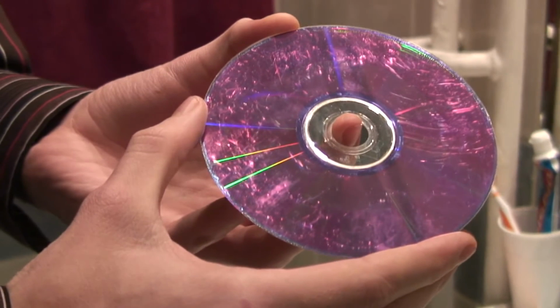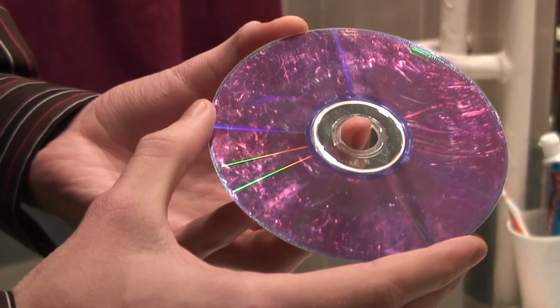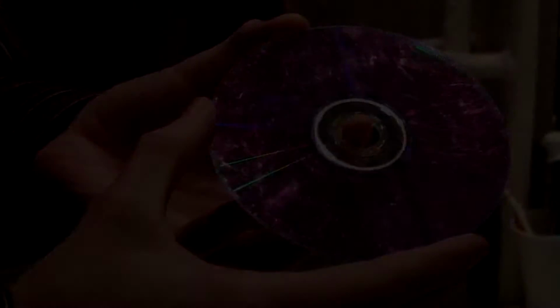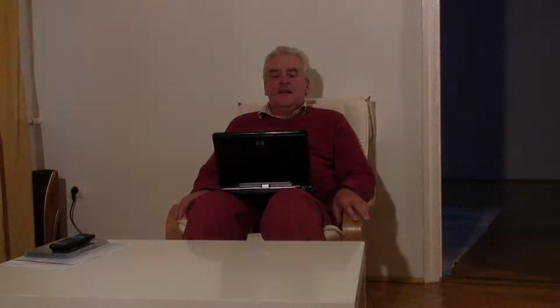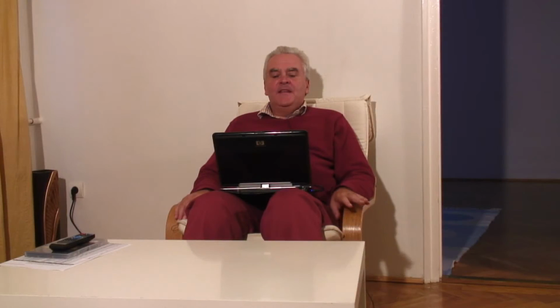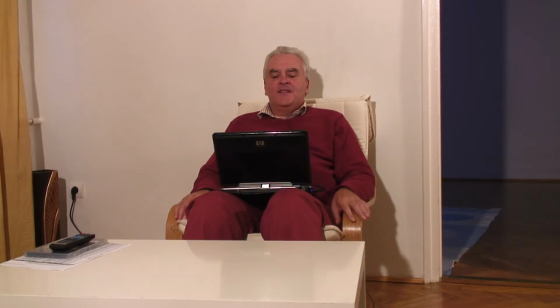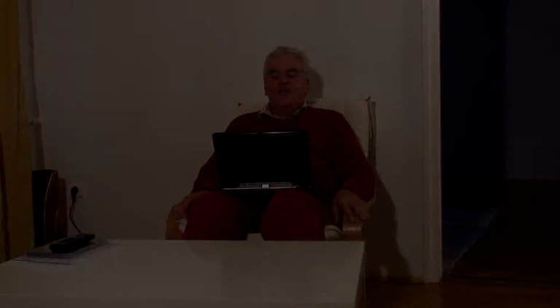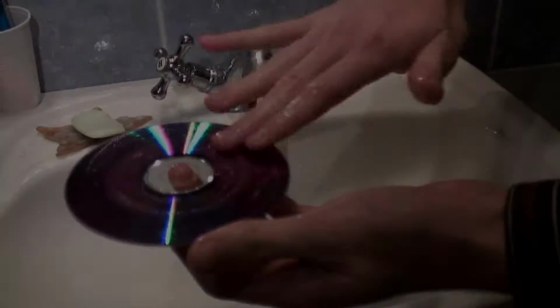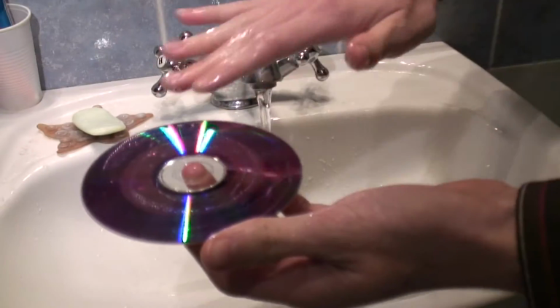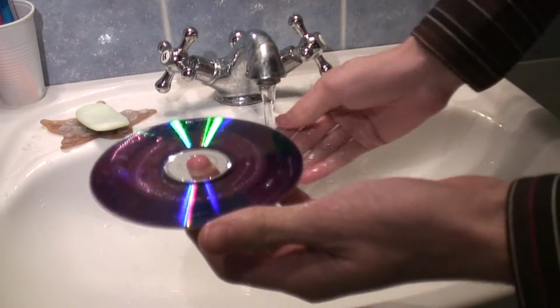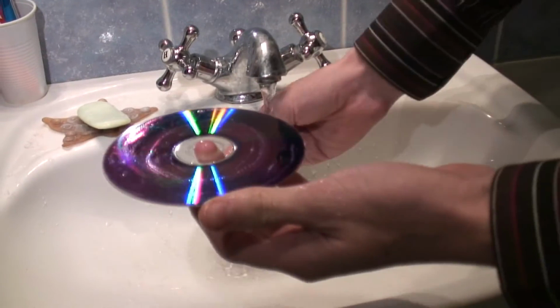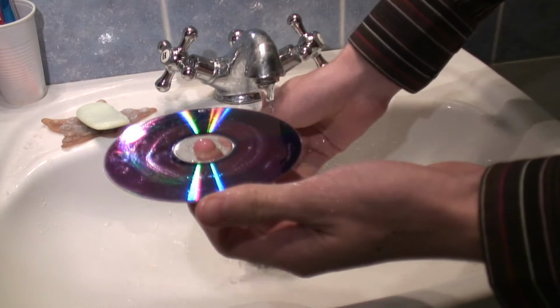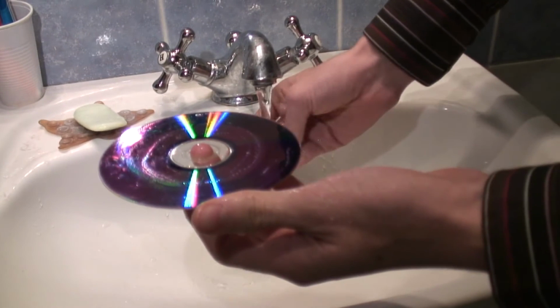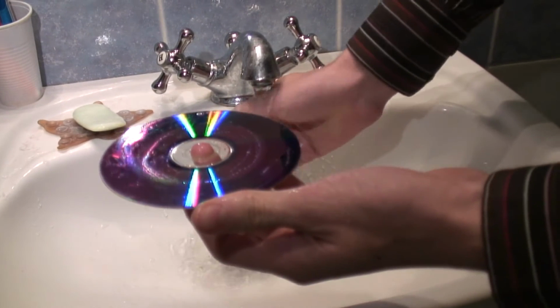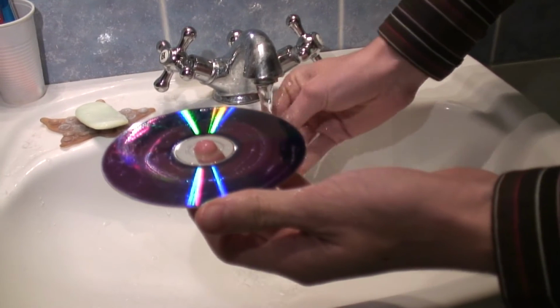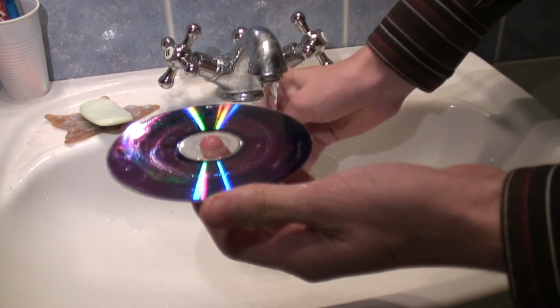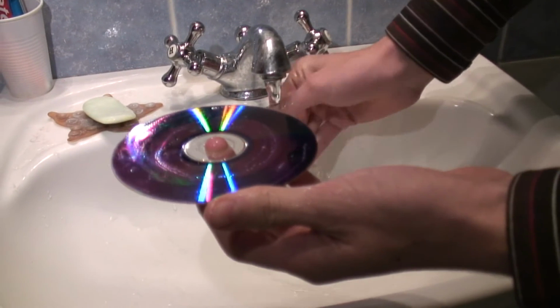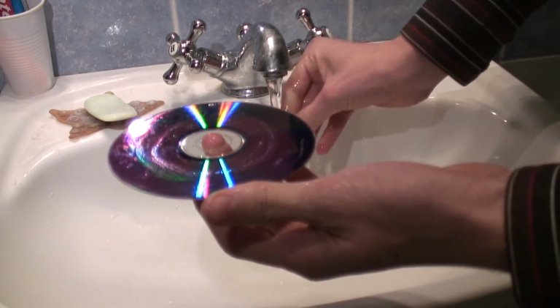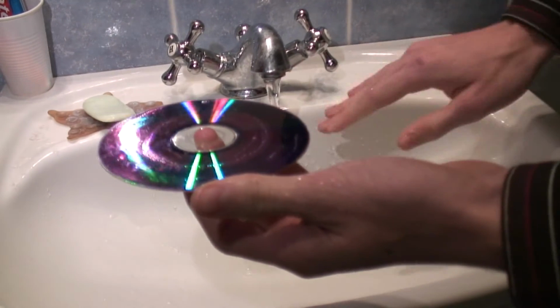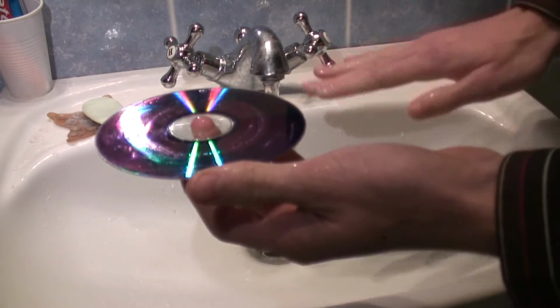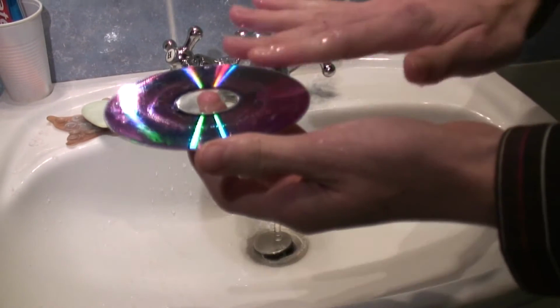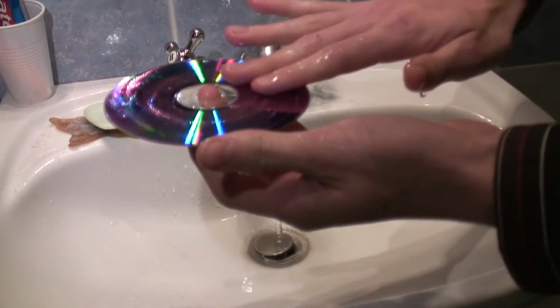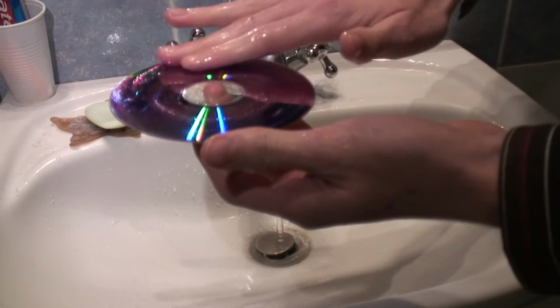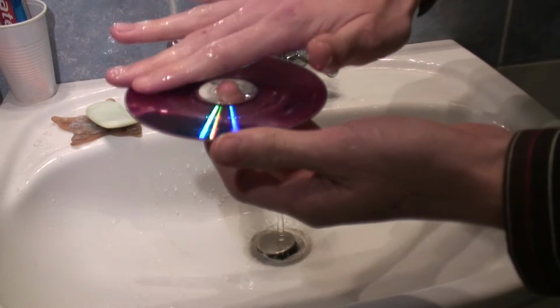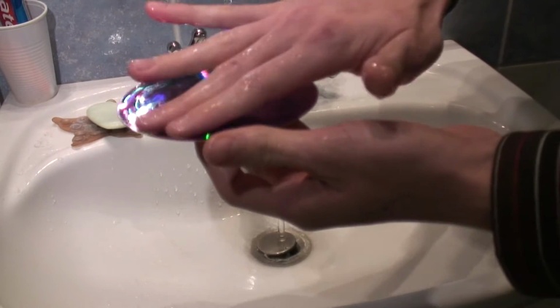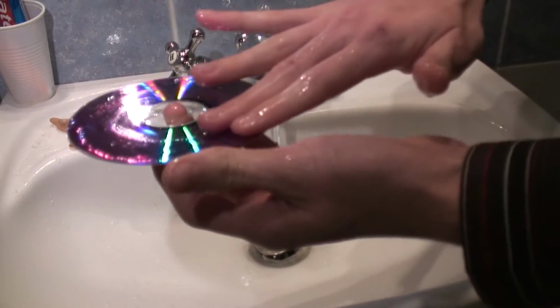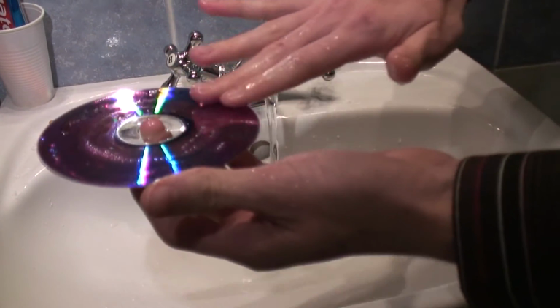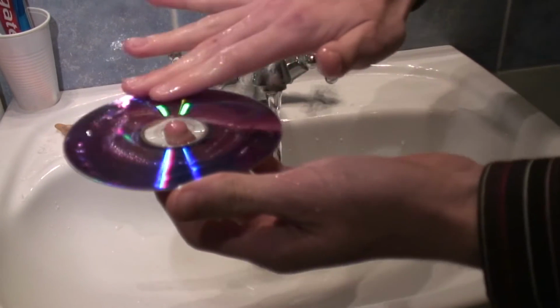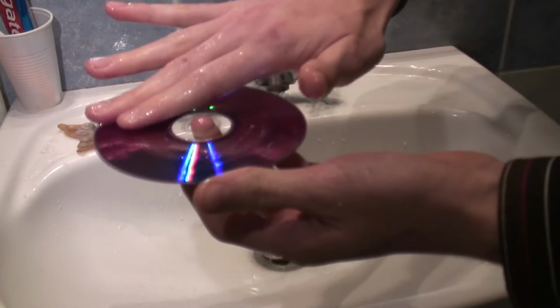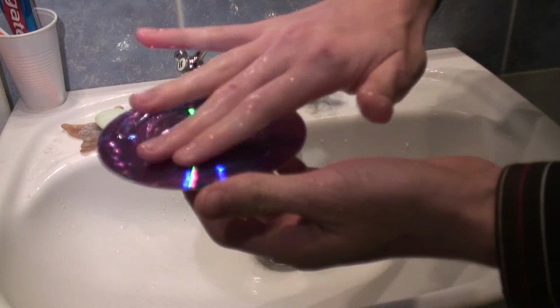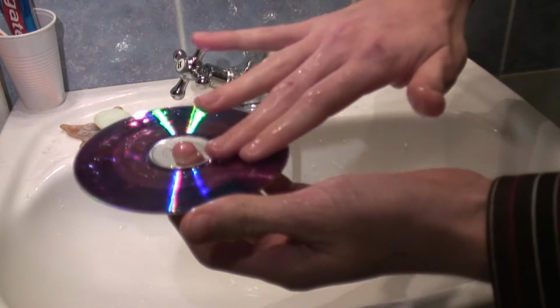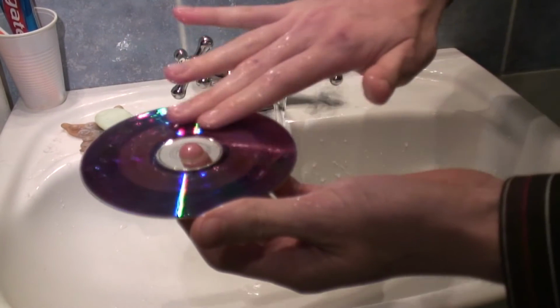The first step: clean the disc so that you see where the scratches are. Holding the disc by its edges, wash it with mild soap and water and pat it dry. Don't rub it or you'll make more scratches.